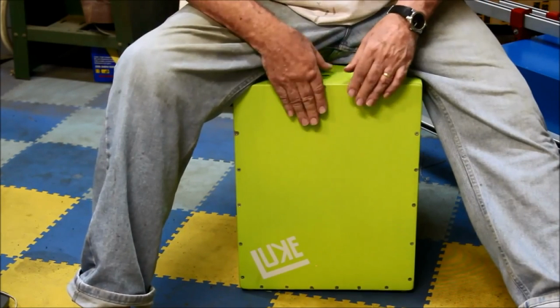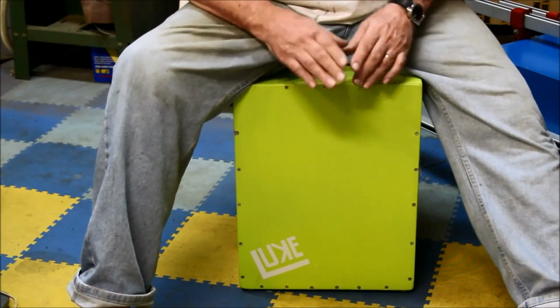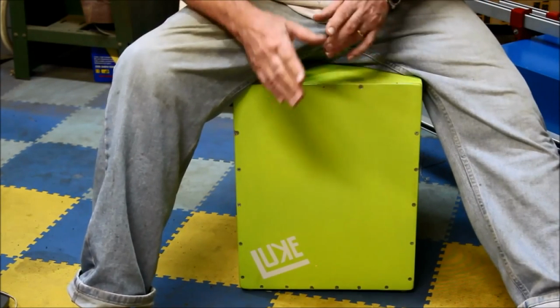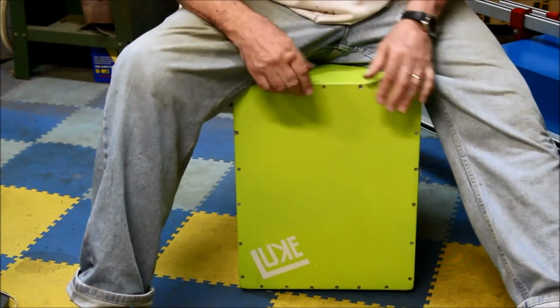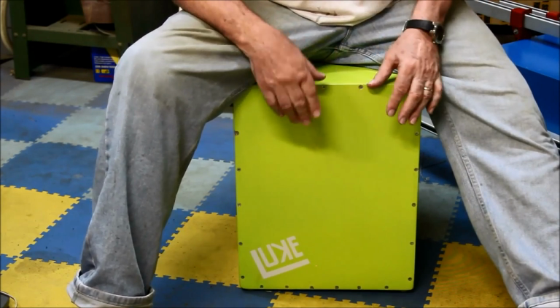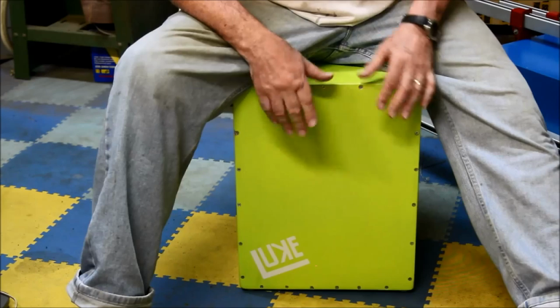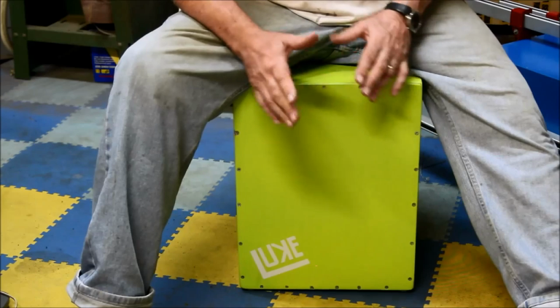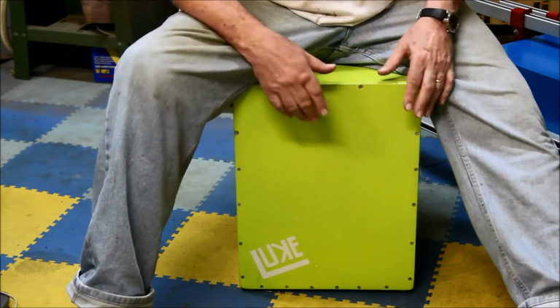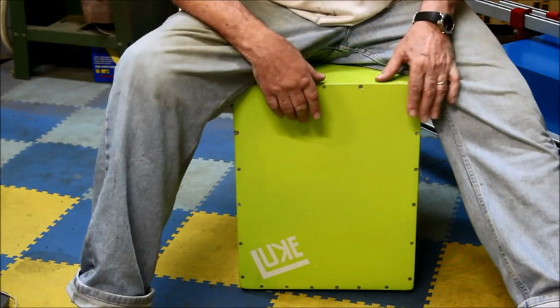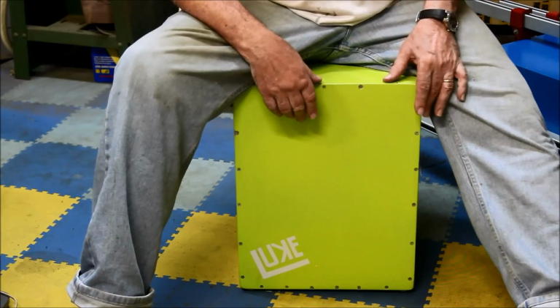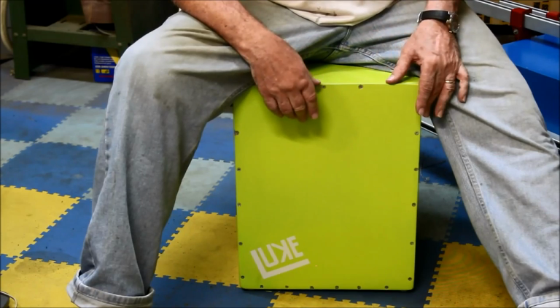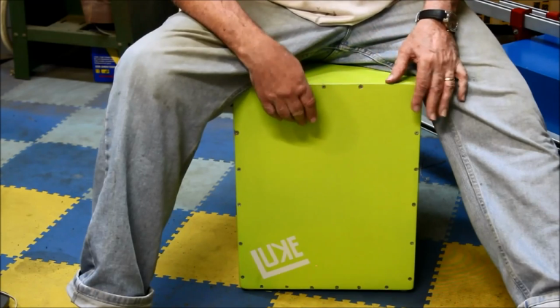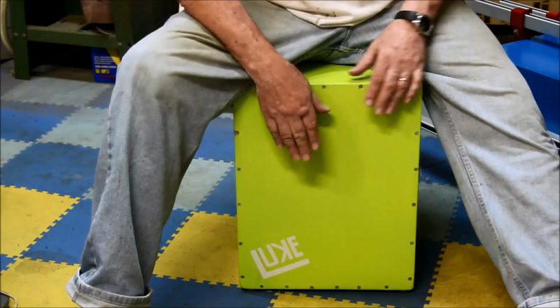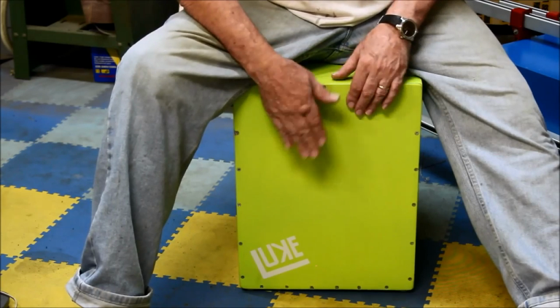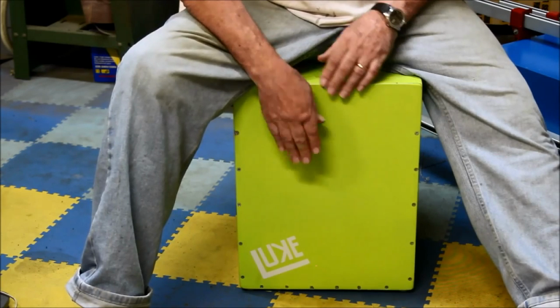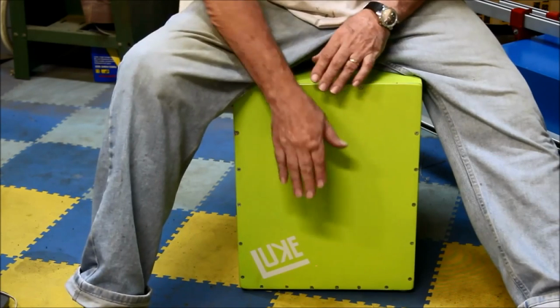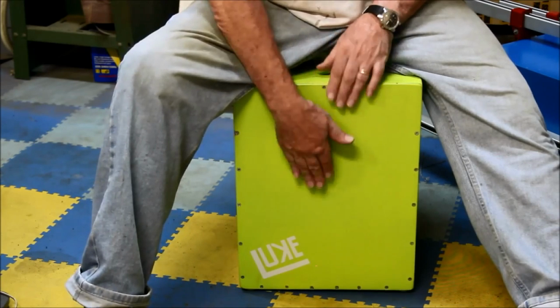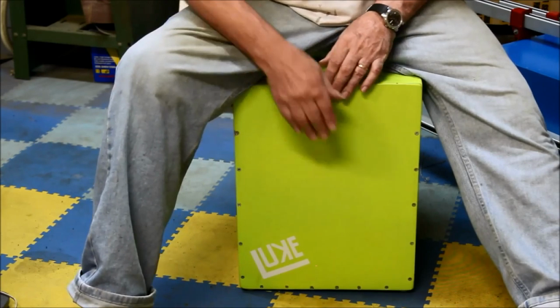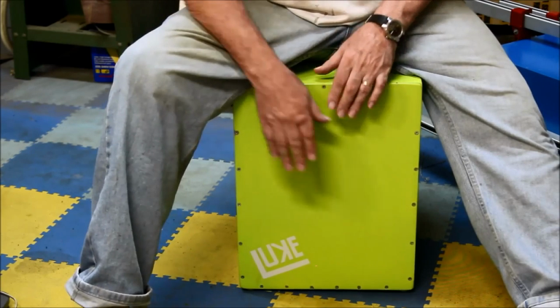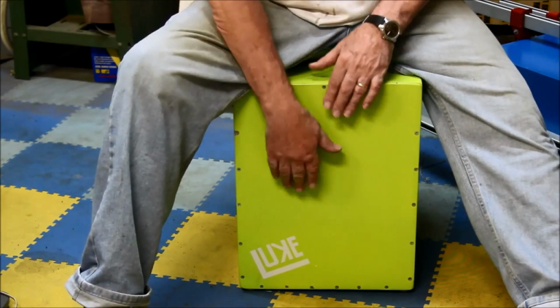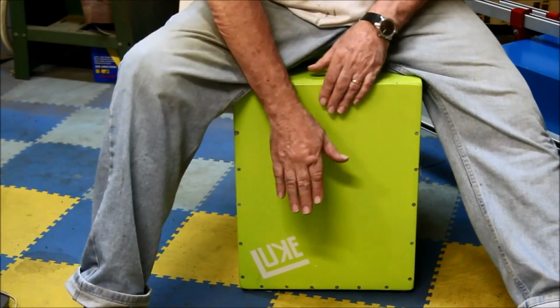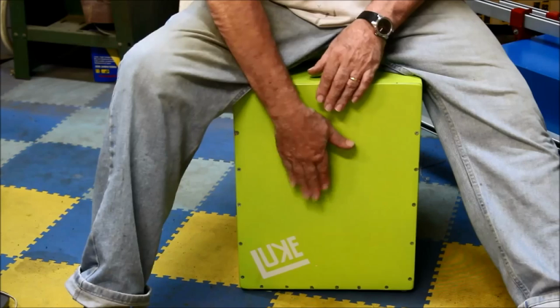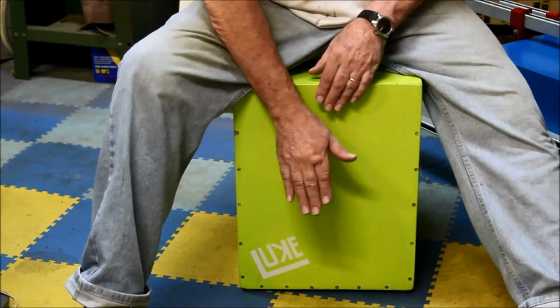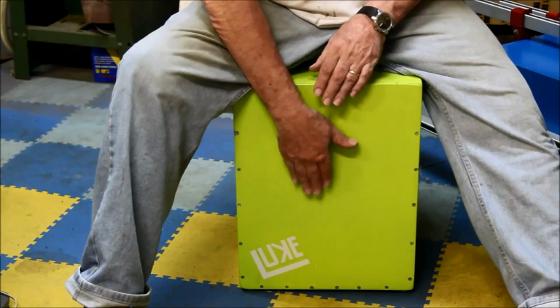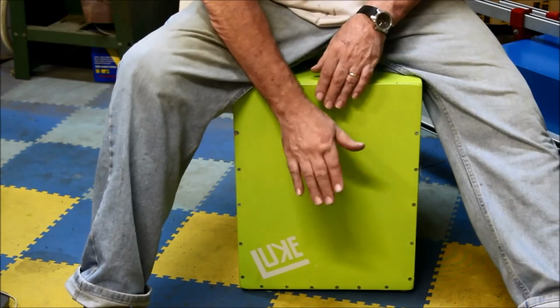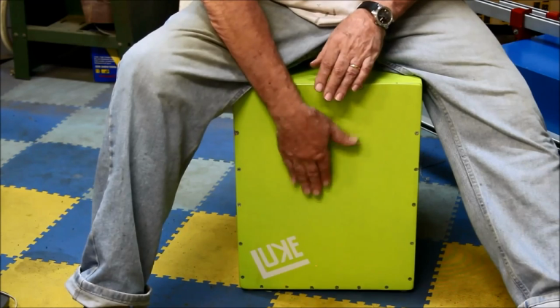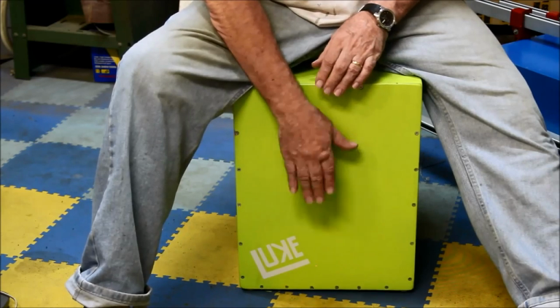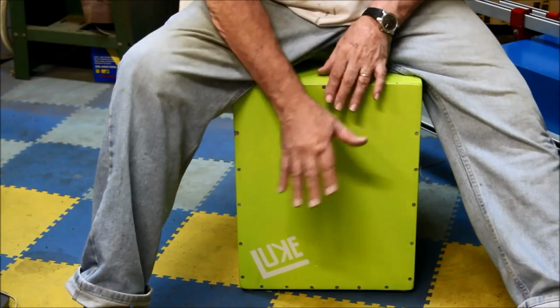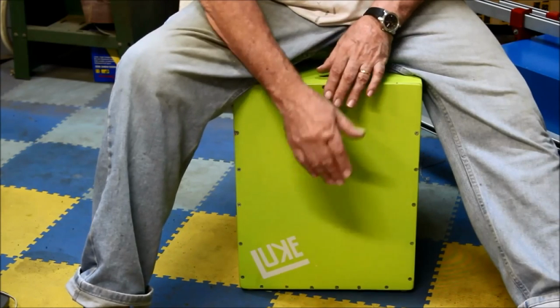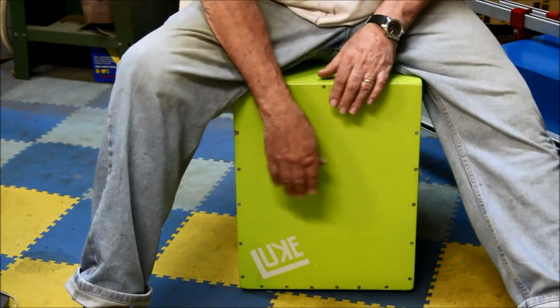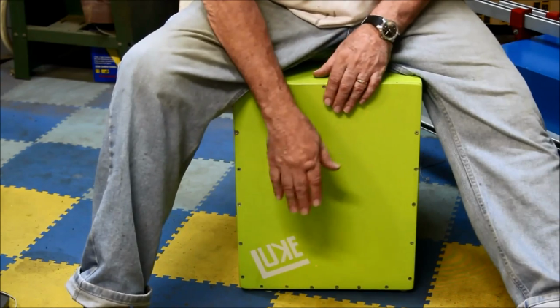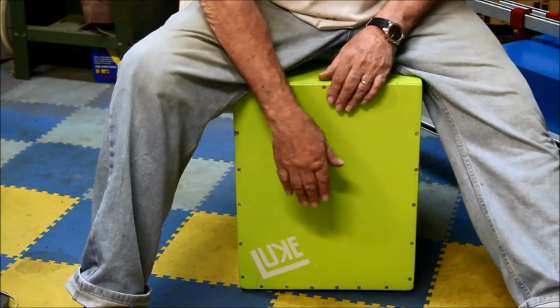If you hook this up to an amplifier, it sounds even better. As we said before, we just have a small amp, so you can't really tell a whole lot of difference, but it will change the tone a little bit.